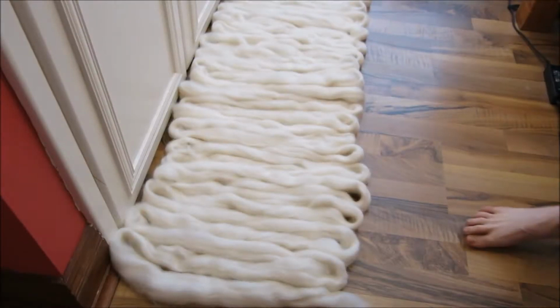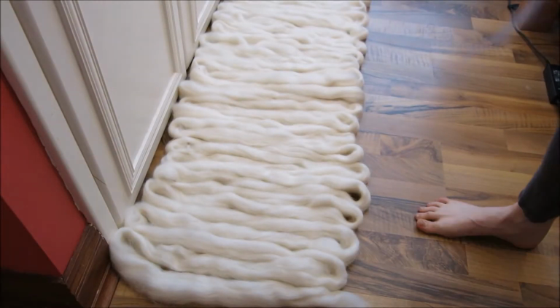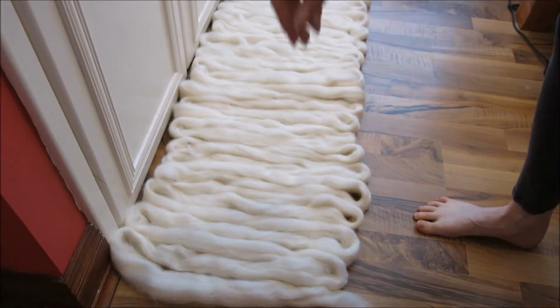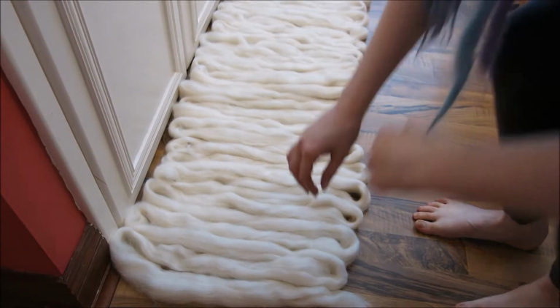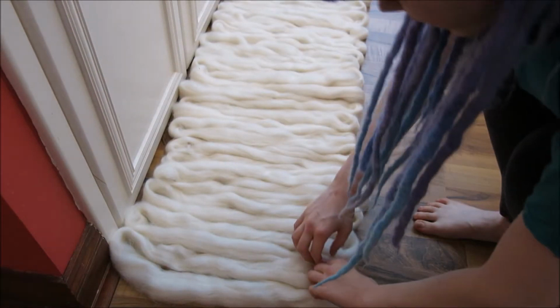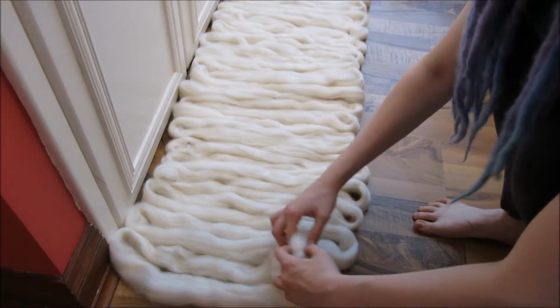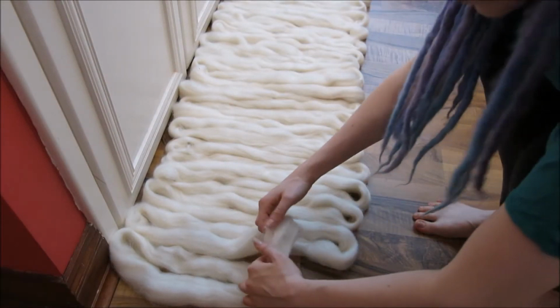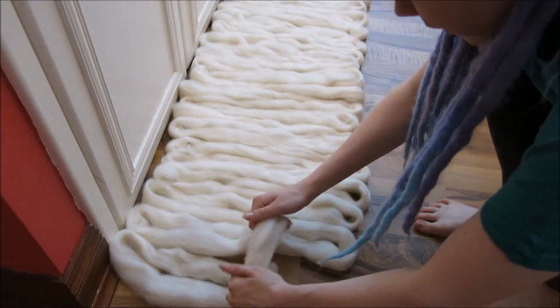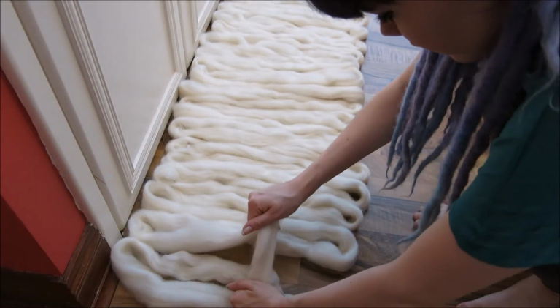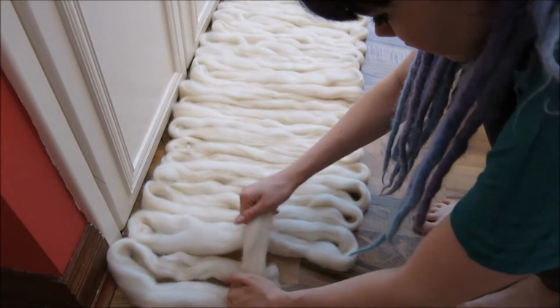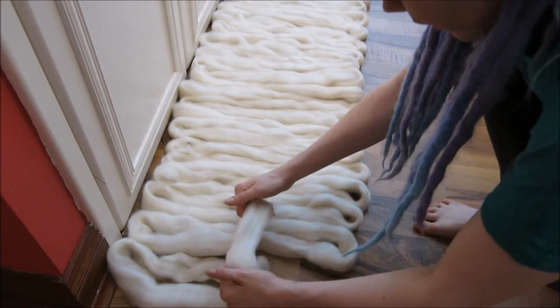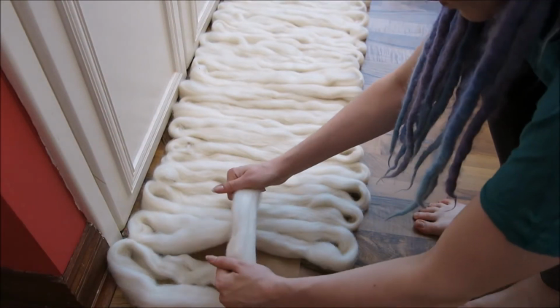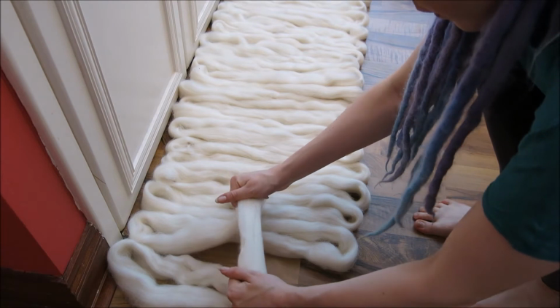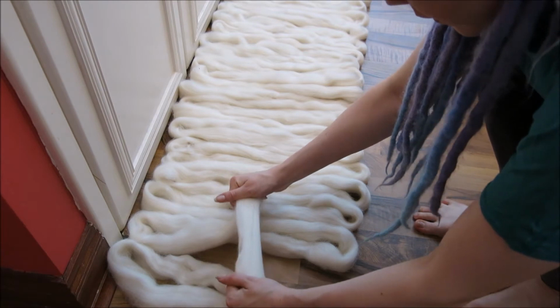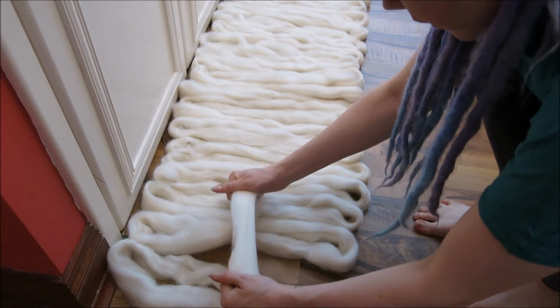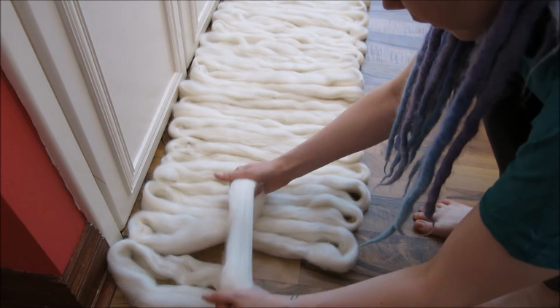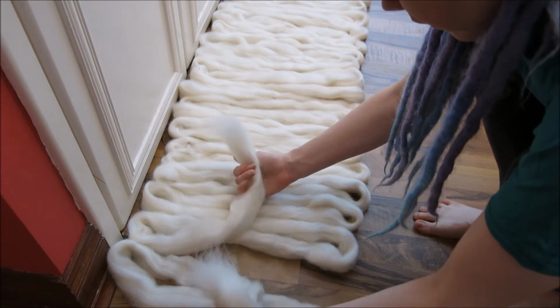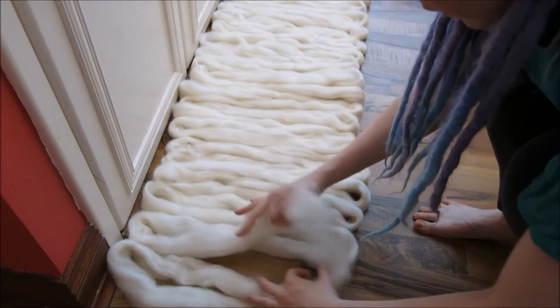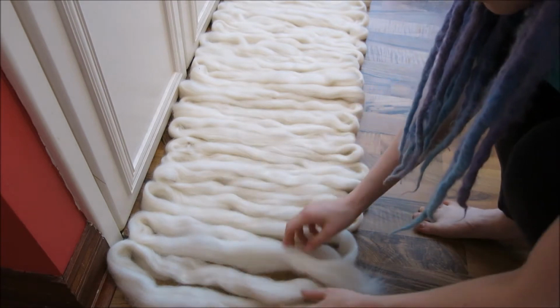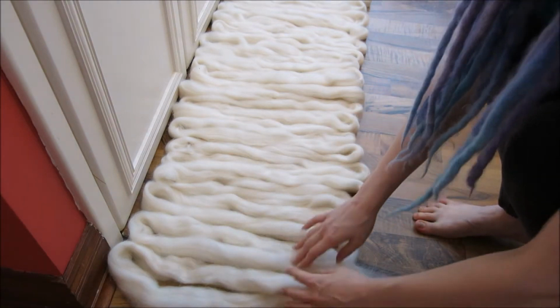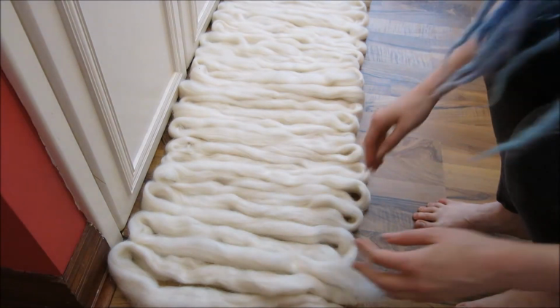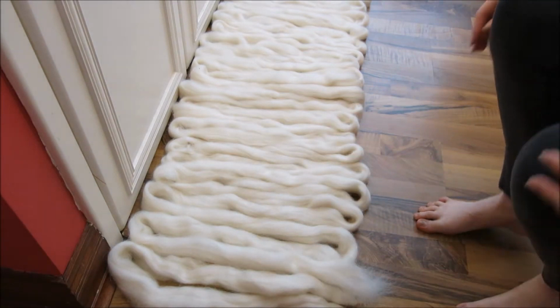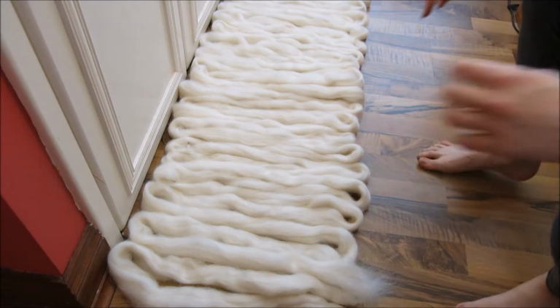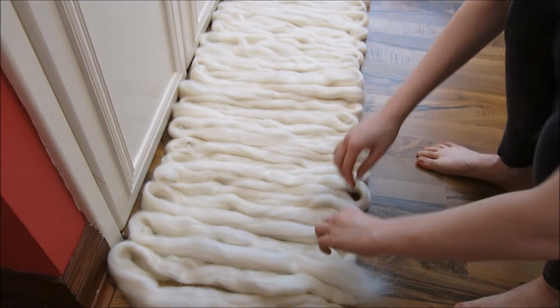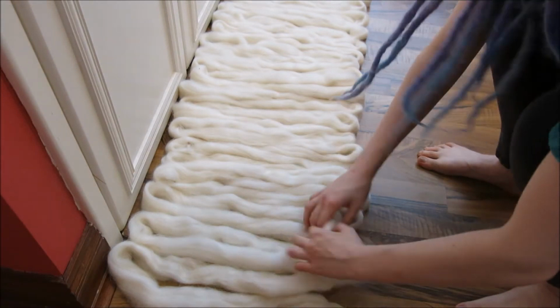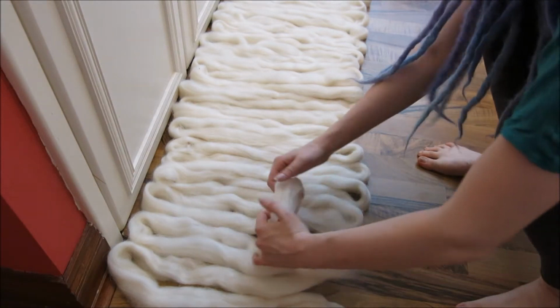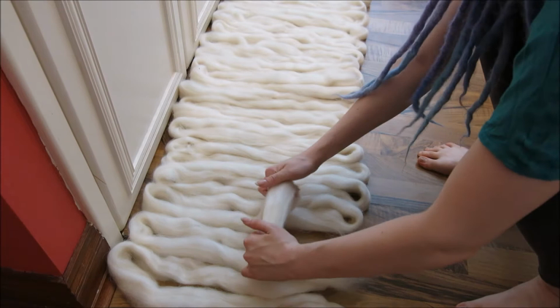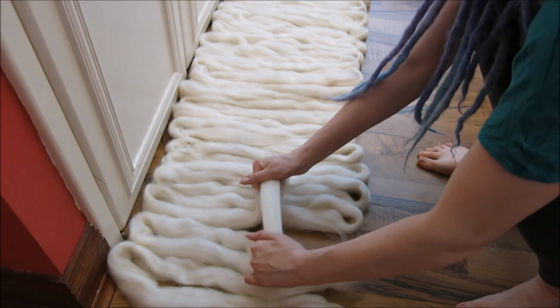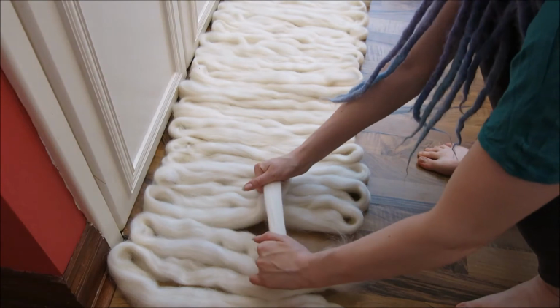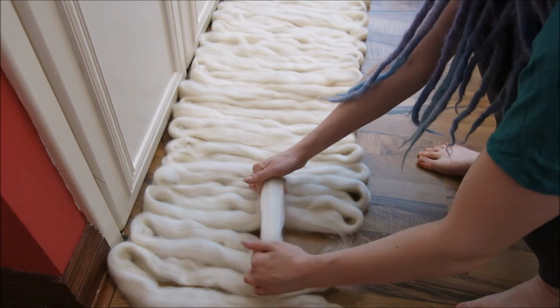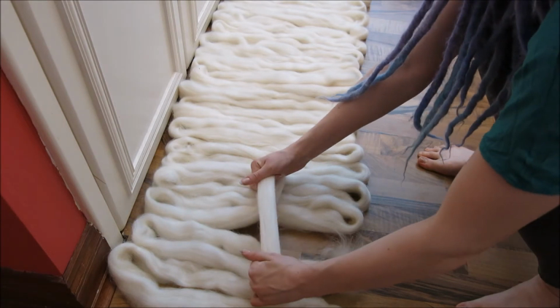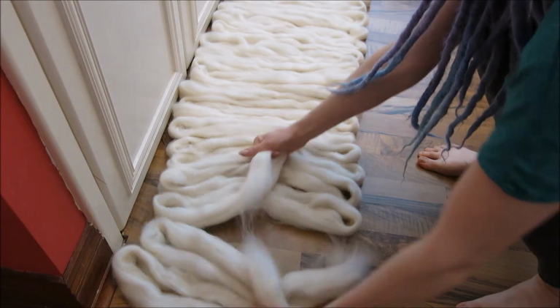The next step is to split the loops. Do this by placing your hands roughly 4 inches apart and gently applying pressure. If you have your hands too far apart it can split the wool unevenly, and too close together and it will be too hard.